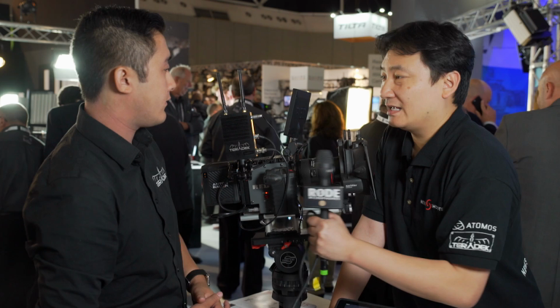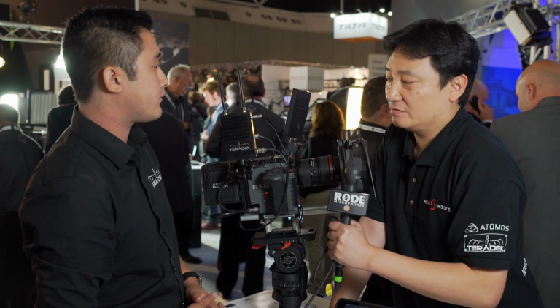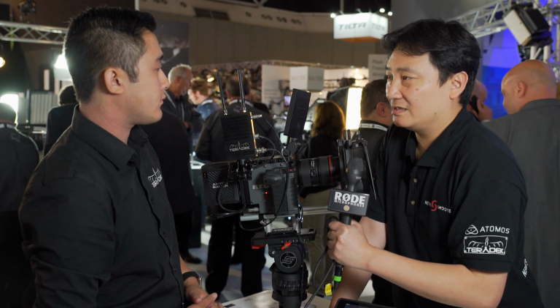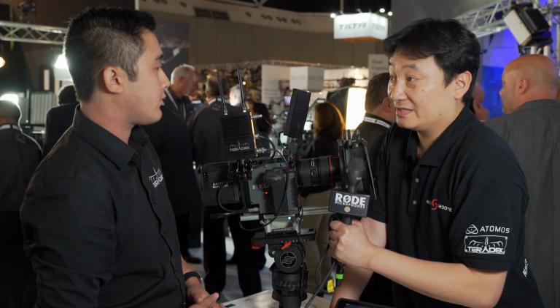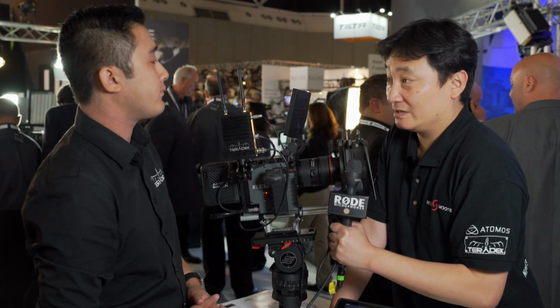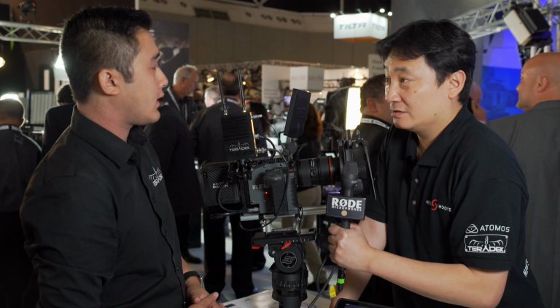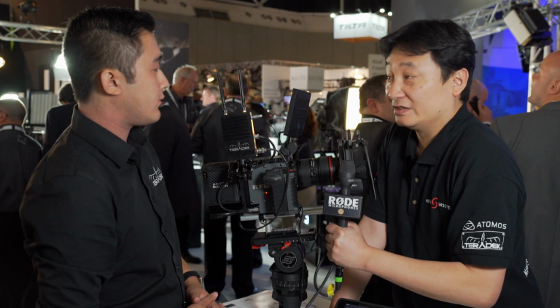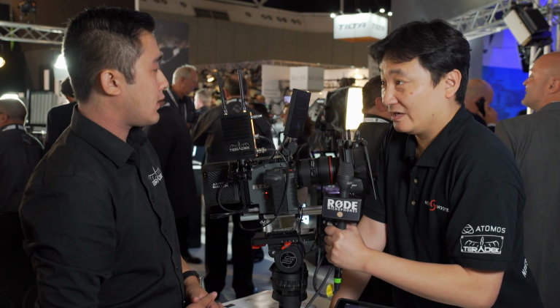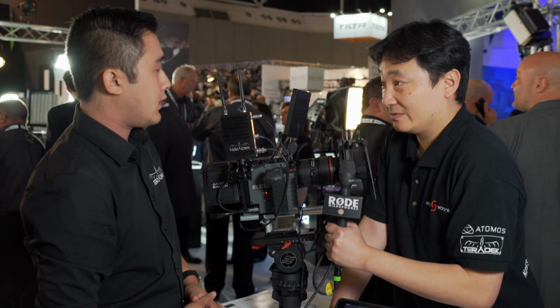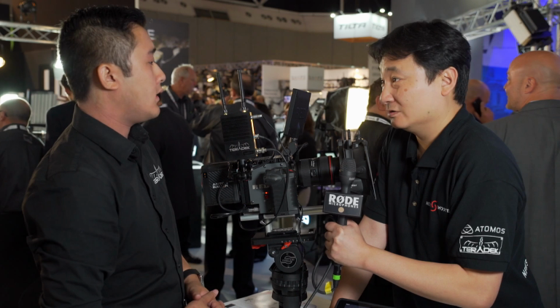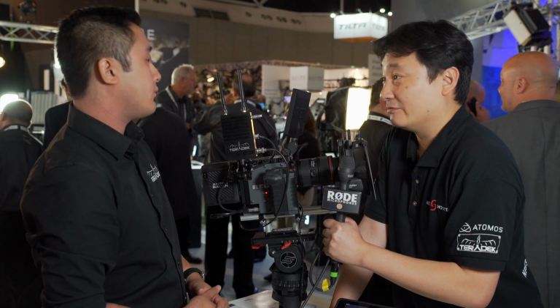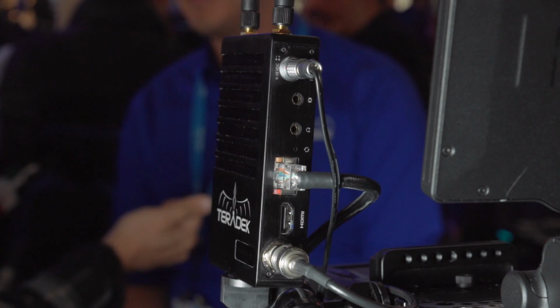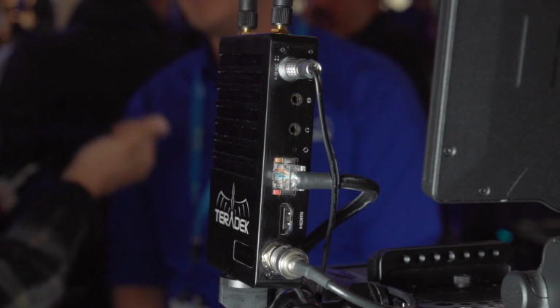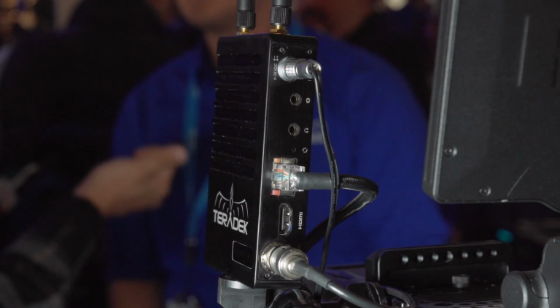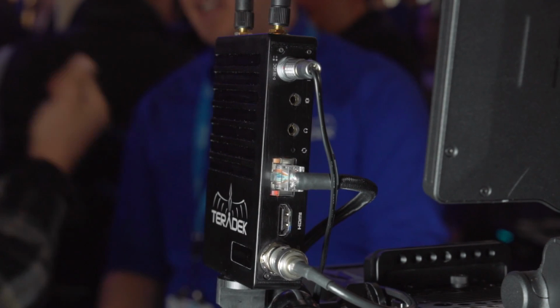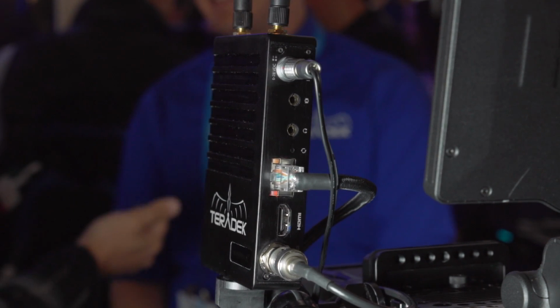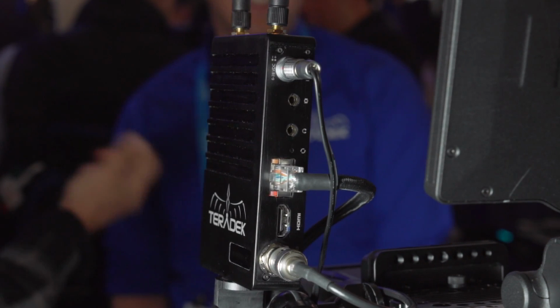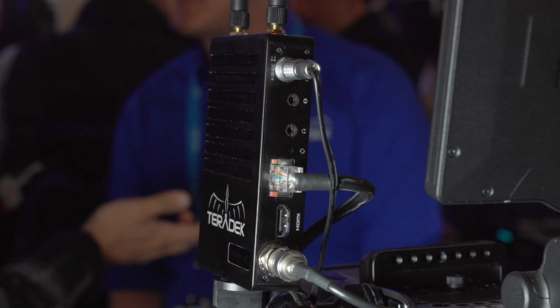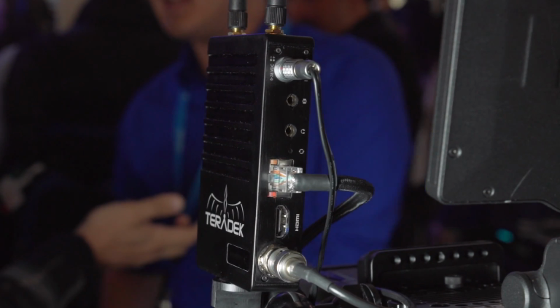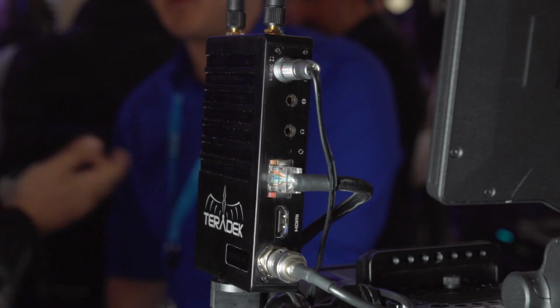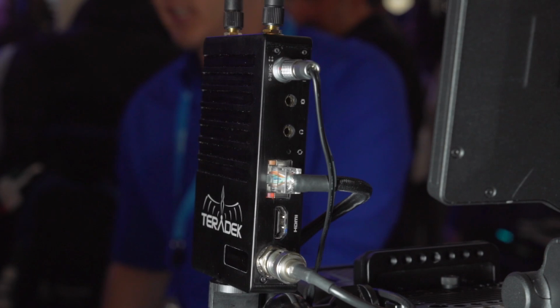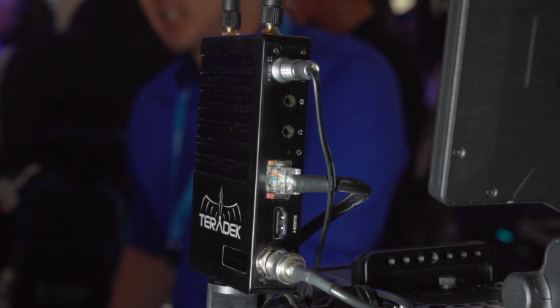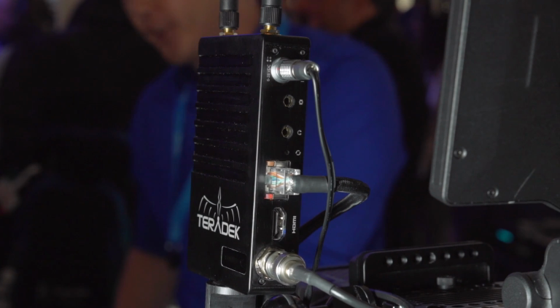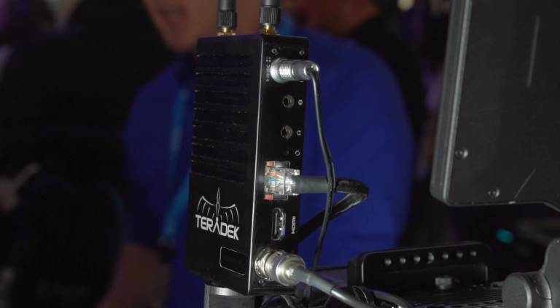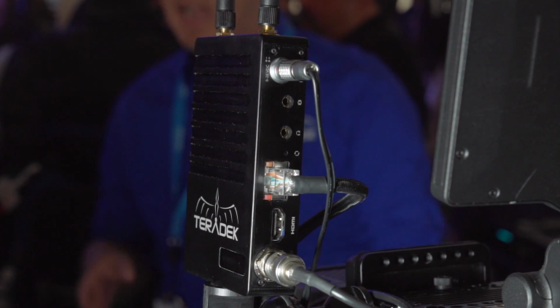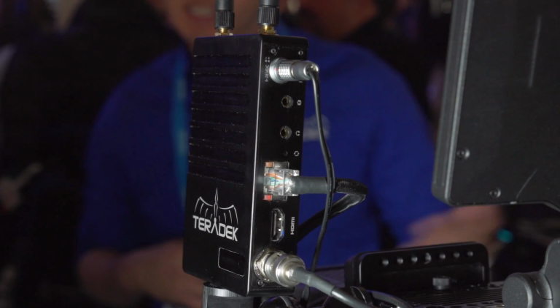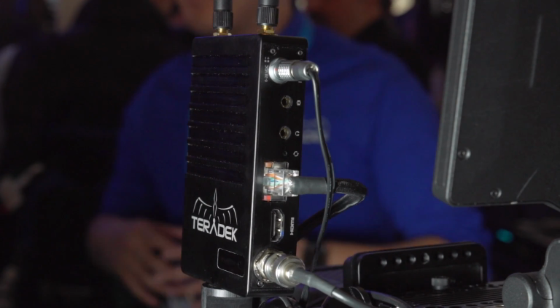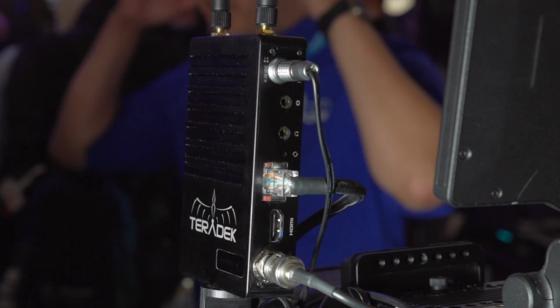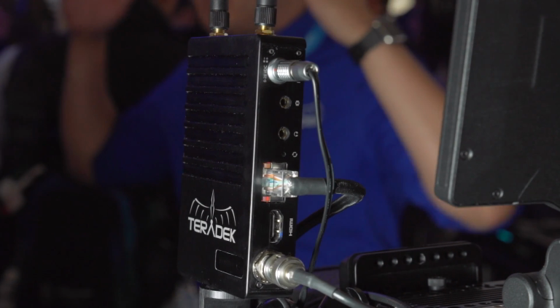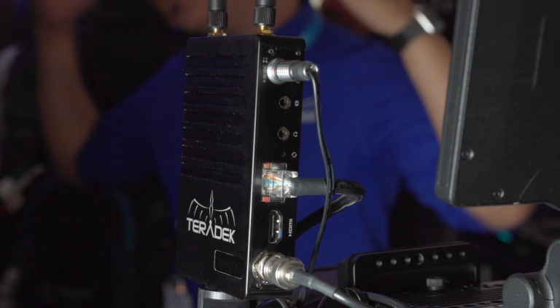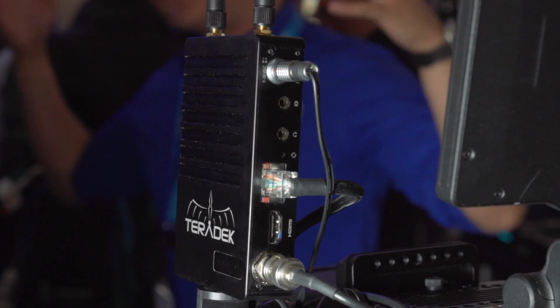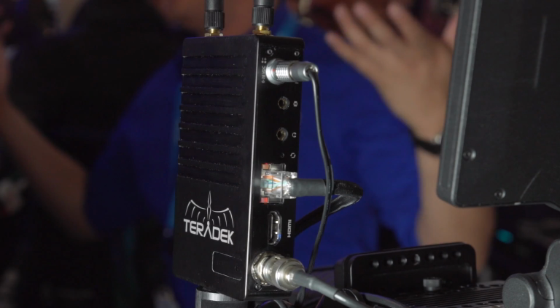And it allows you to do basically IP streaming to multiple devices from a single camera? Exactly — whether it be to an iPad, over the web, to a broadcast station, or to a Ustream or Livestream, YouTube Live, any CDN.